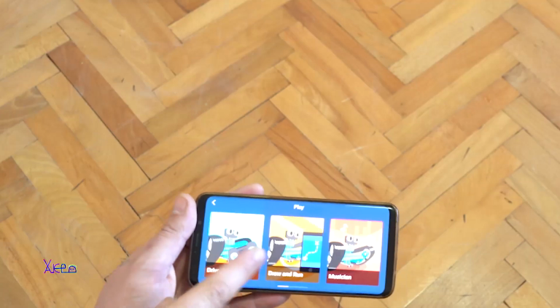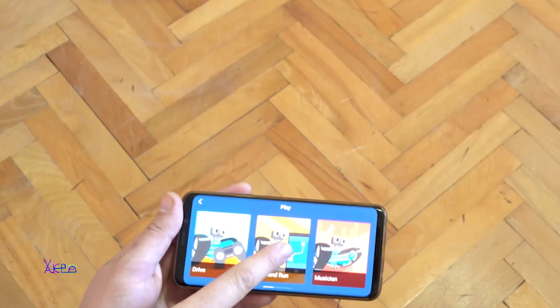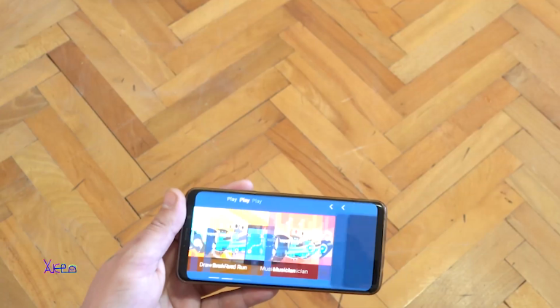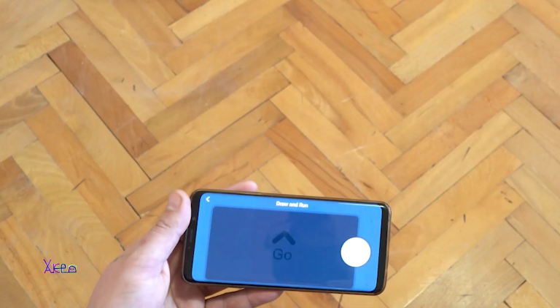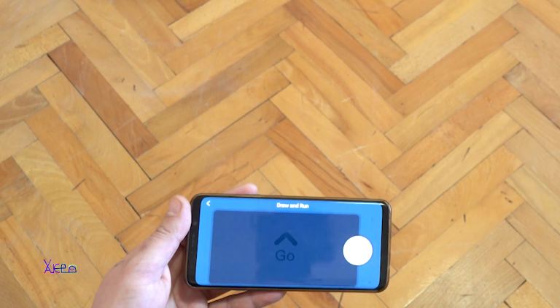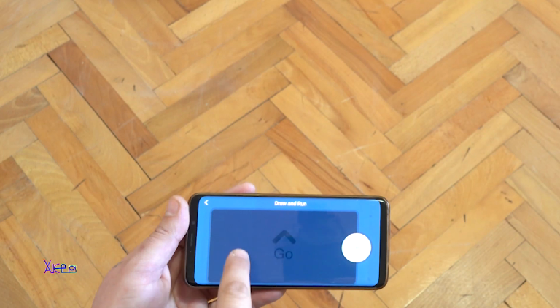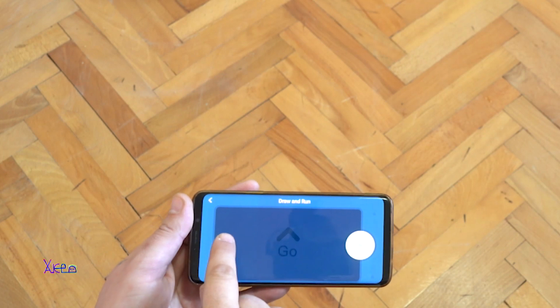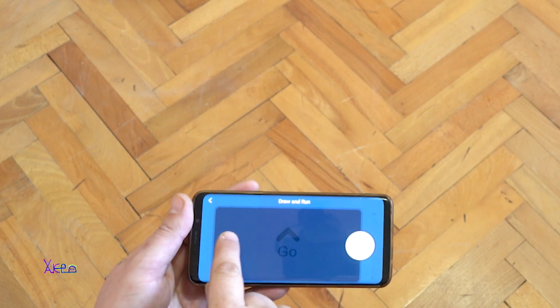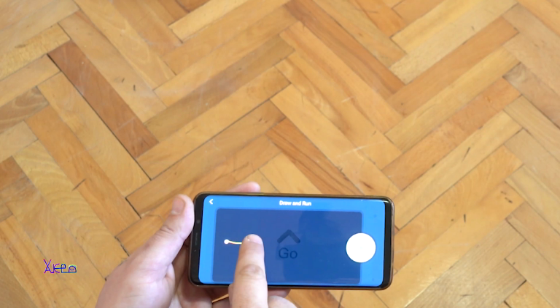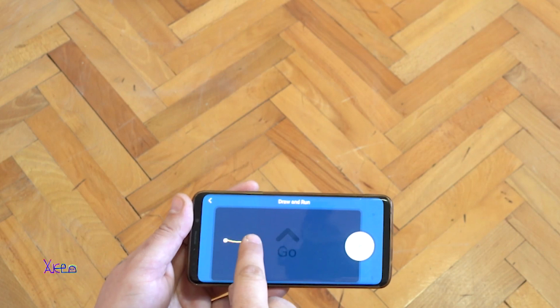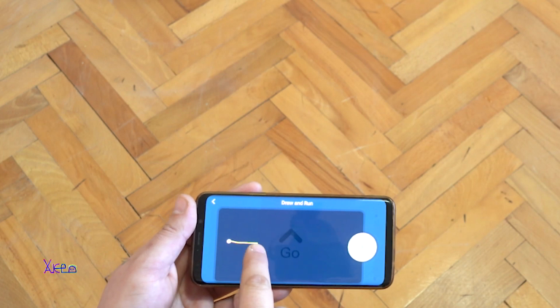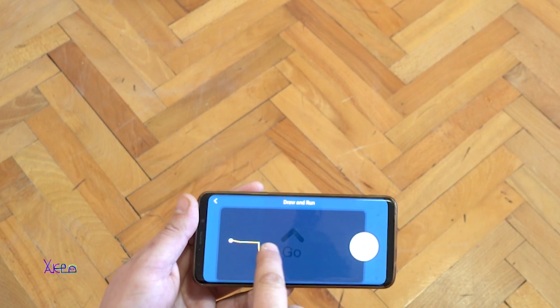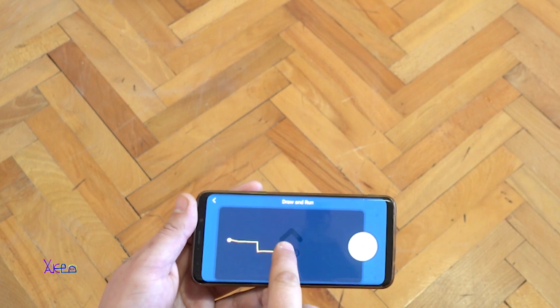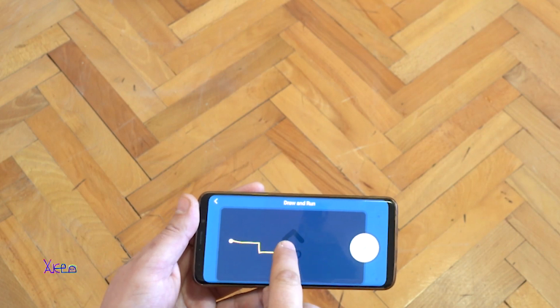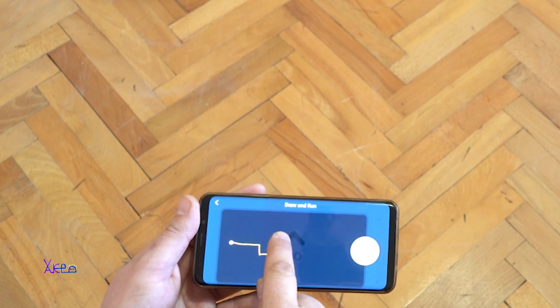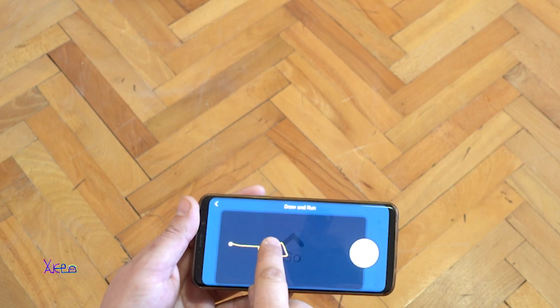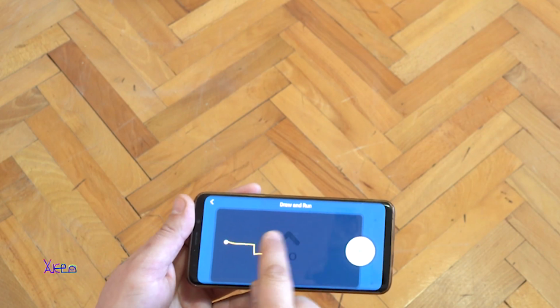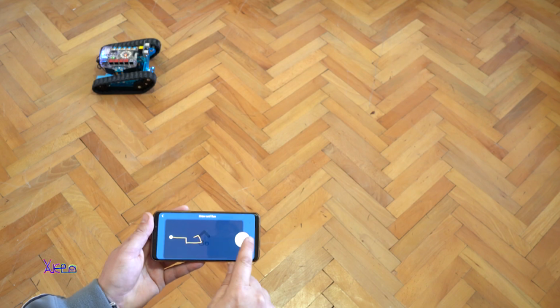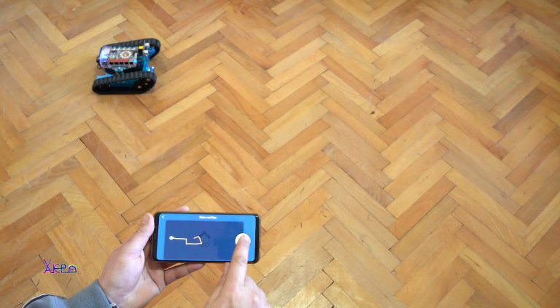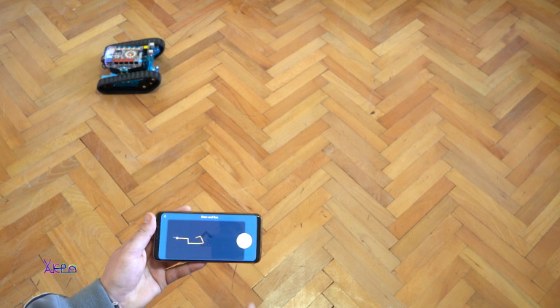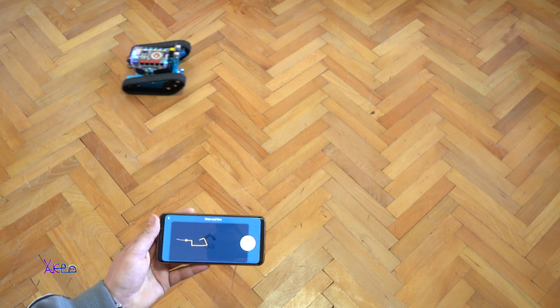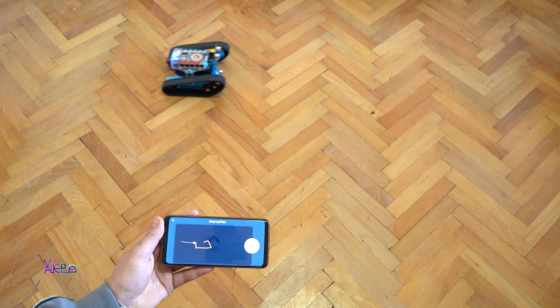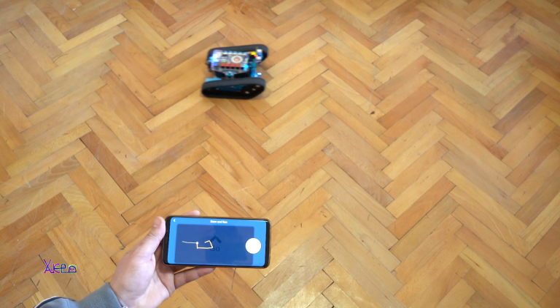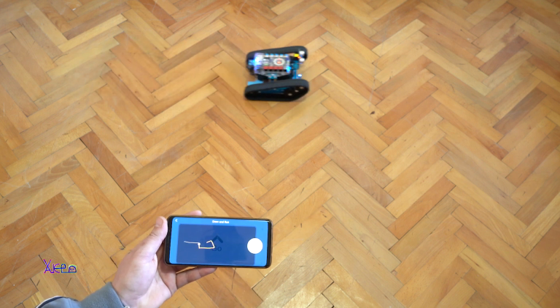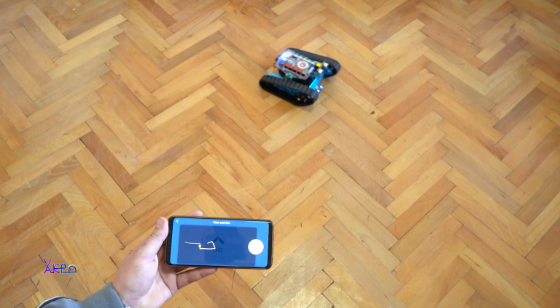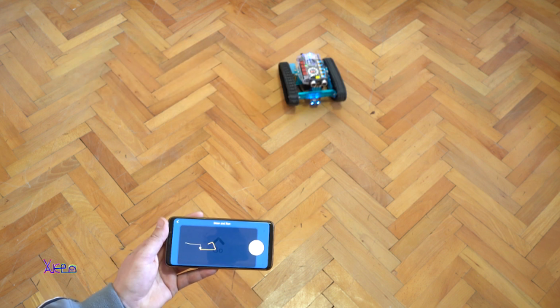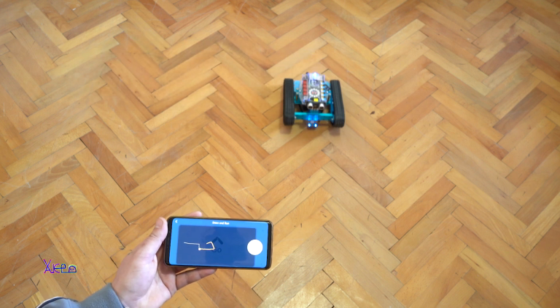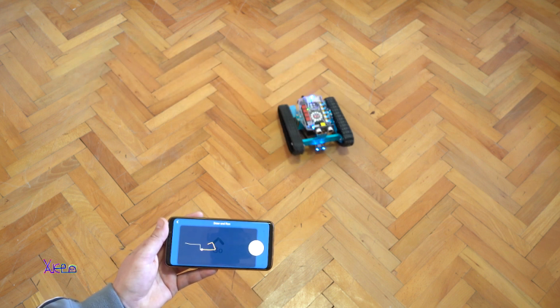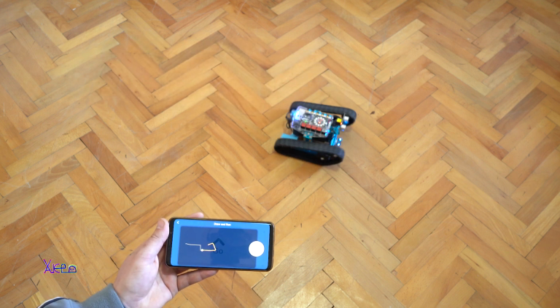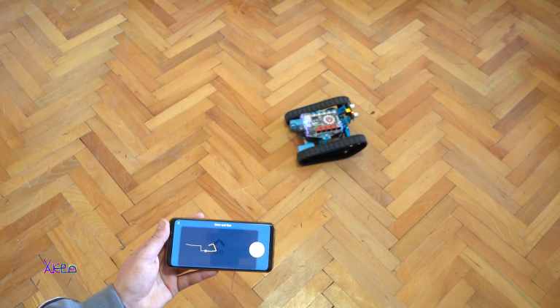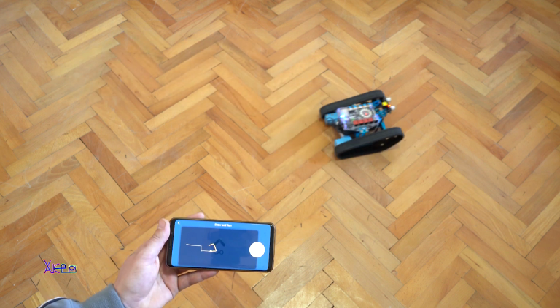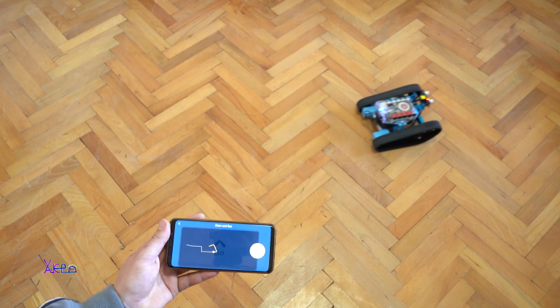Now let's try the draw-and-run mode, which is a very awesome function. You draw a path and after pressing the play button, the robot will move as you drew the pattern.